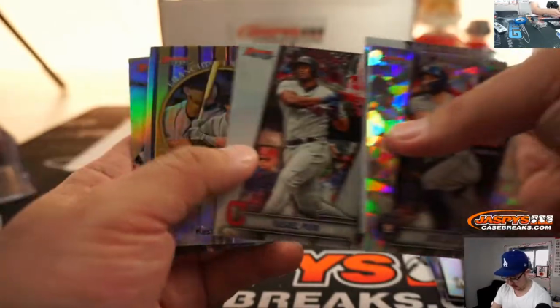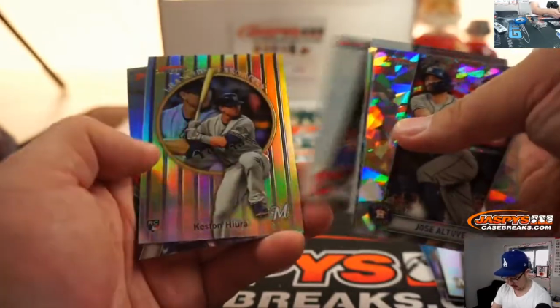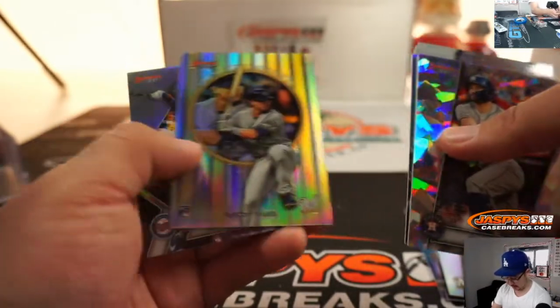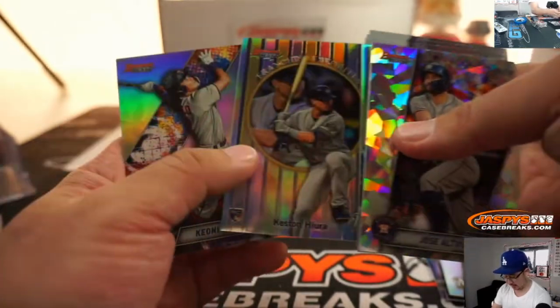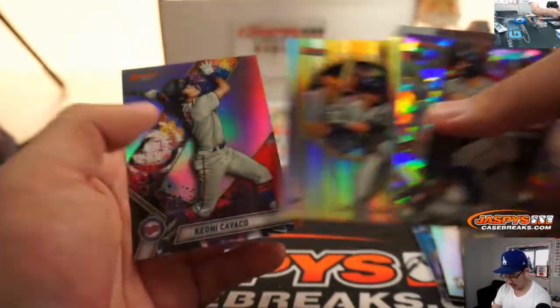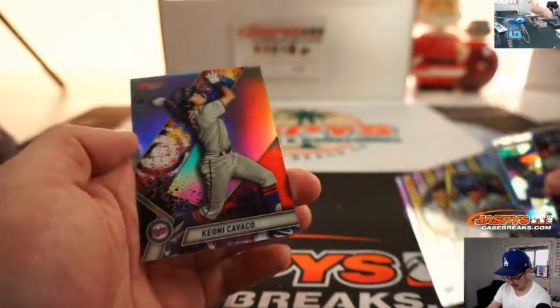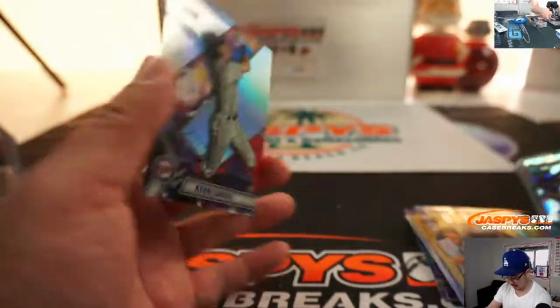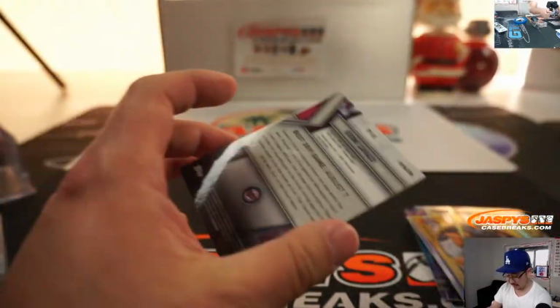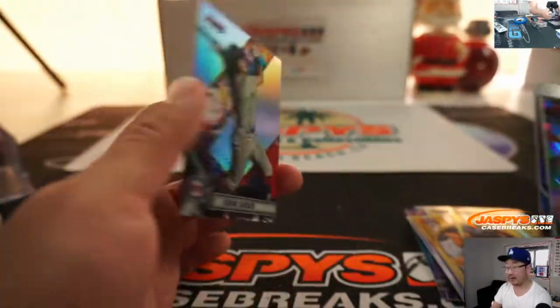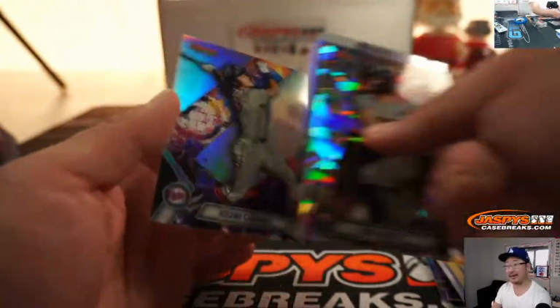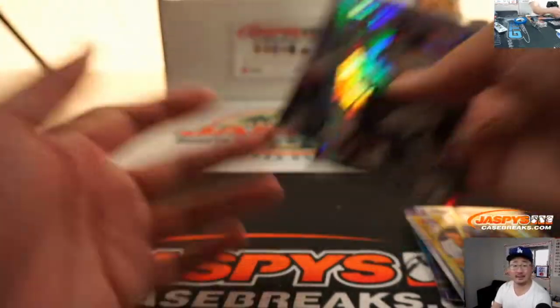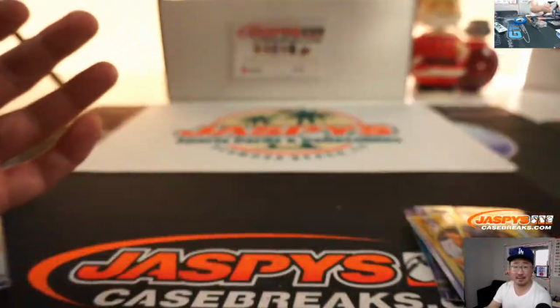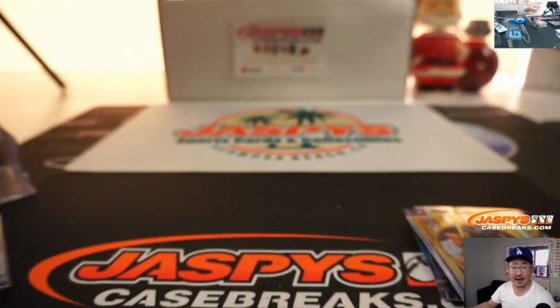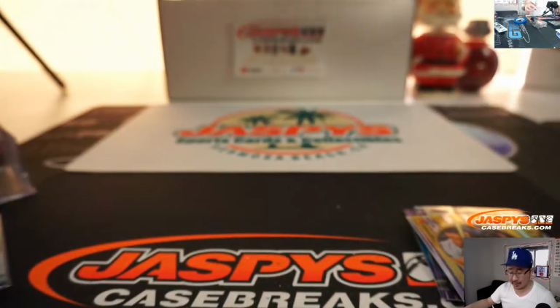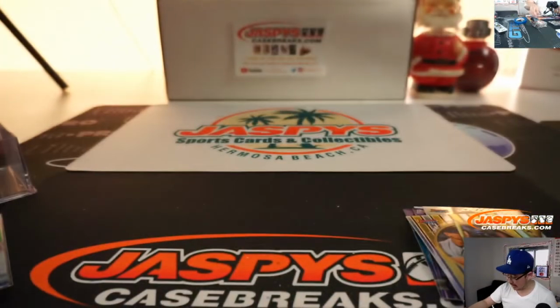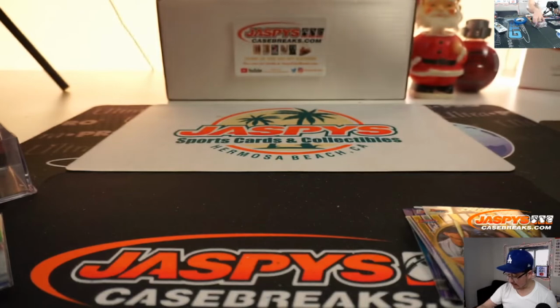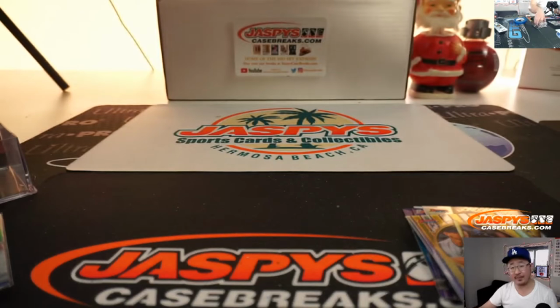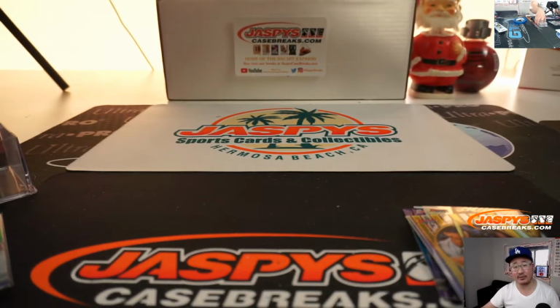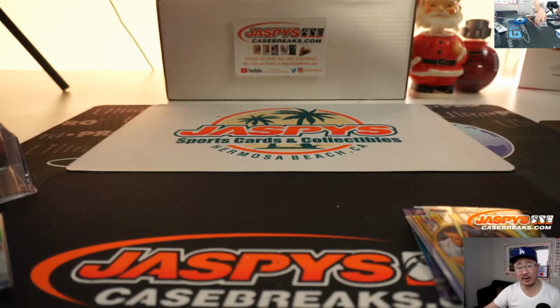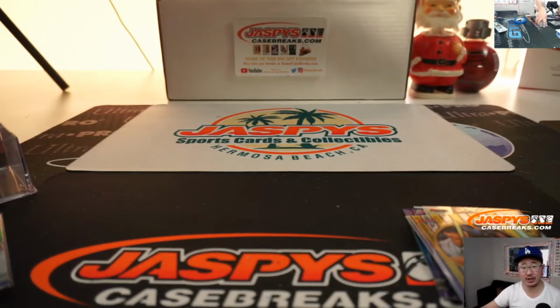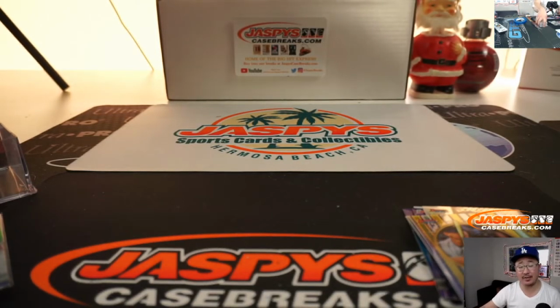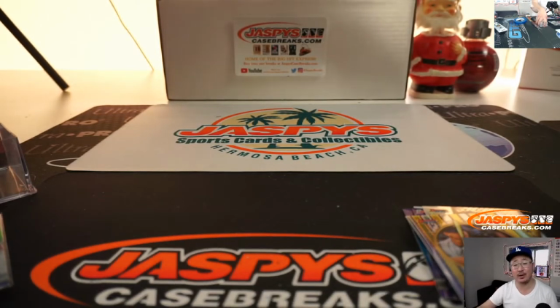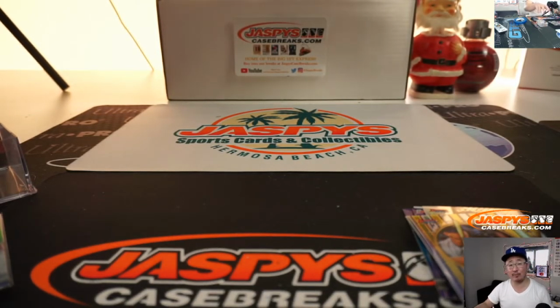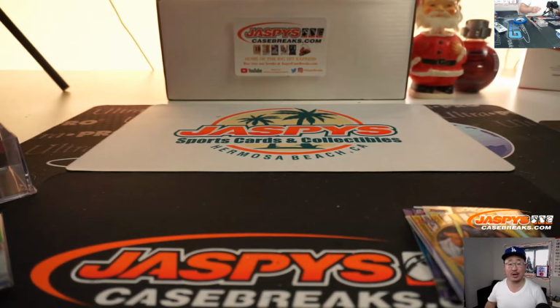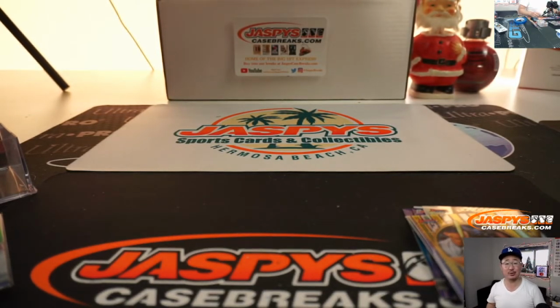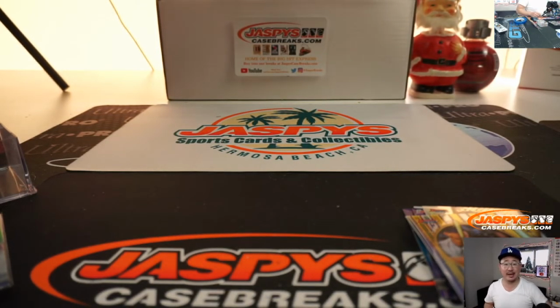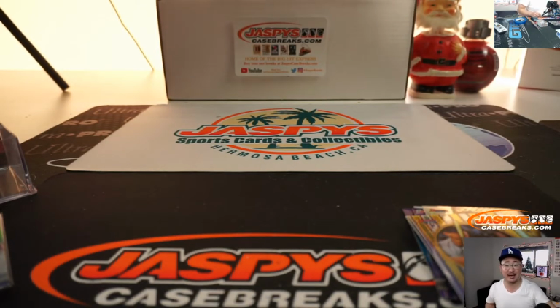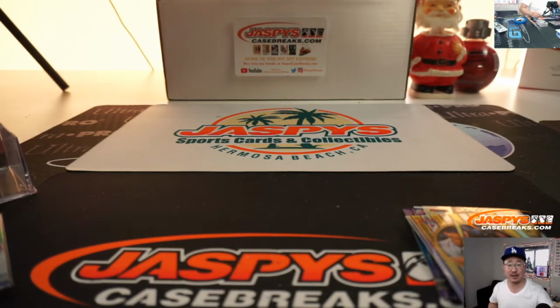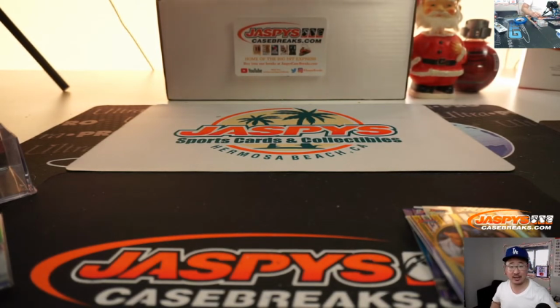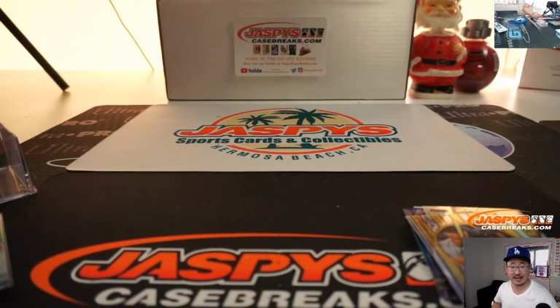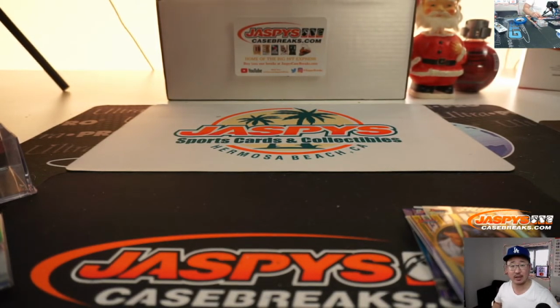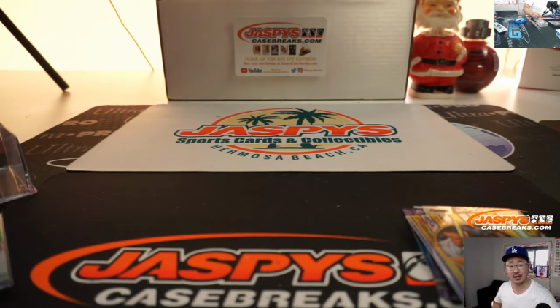And looks like that is that. There you have it. Thanks very much, John. Thank you everyone for watching. We'll see you next time. JazbyCaseBreaks.com.